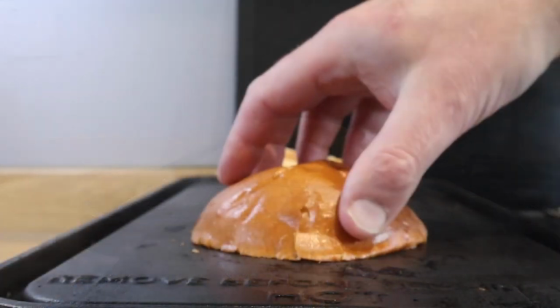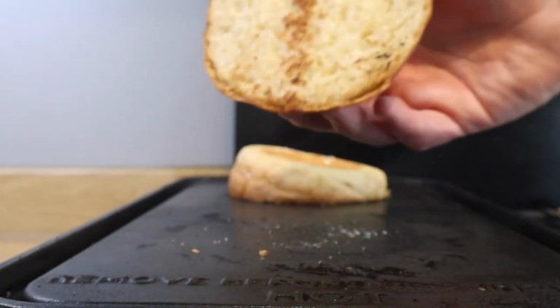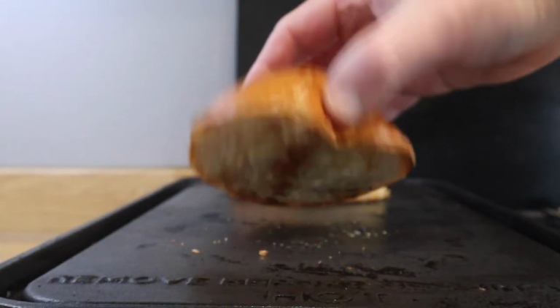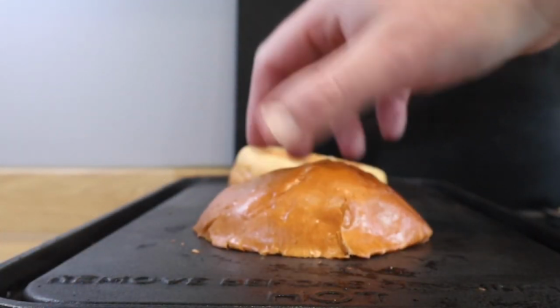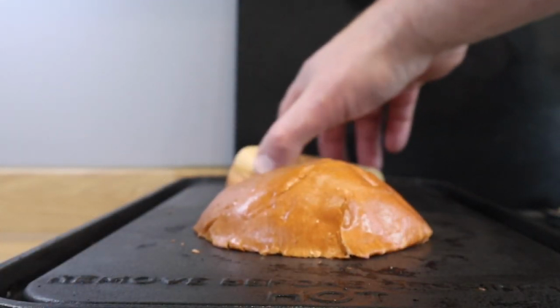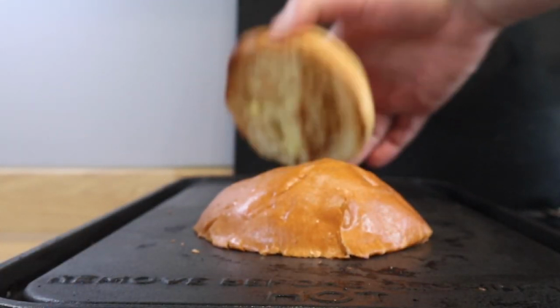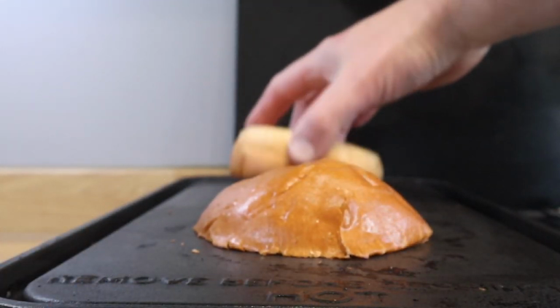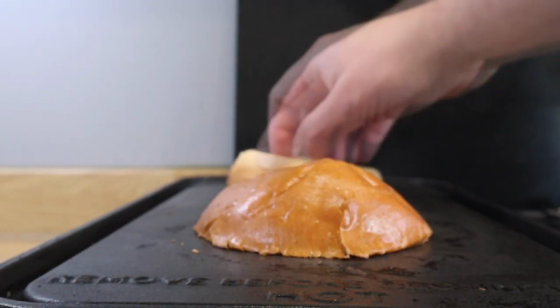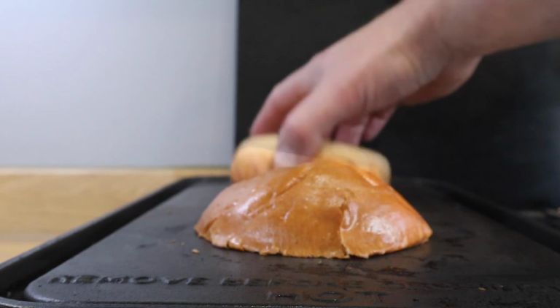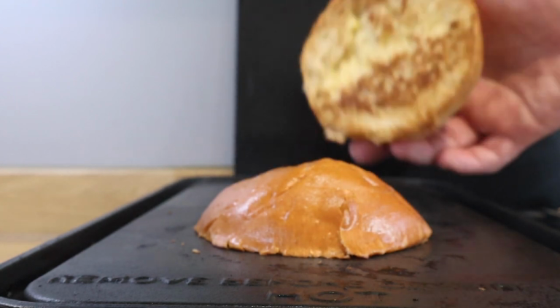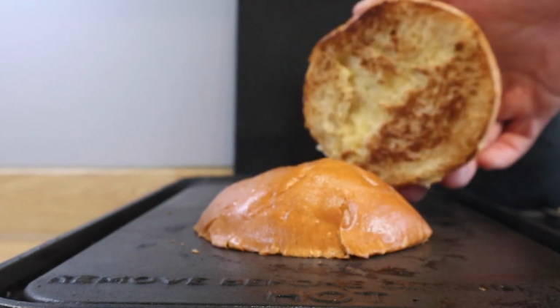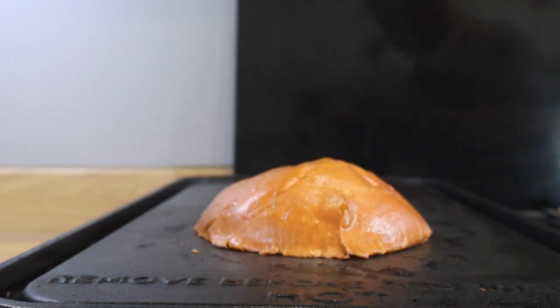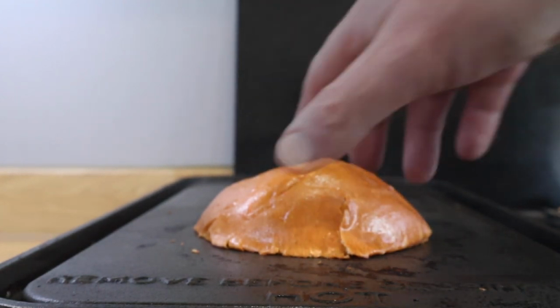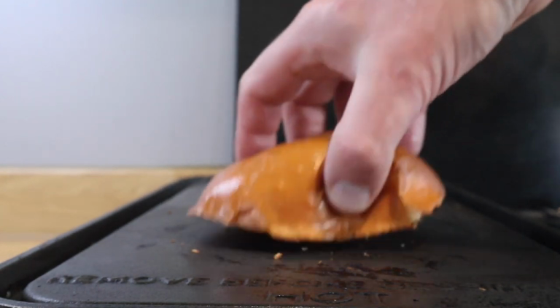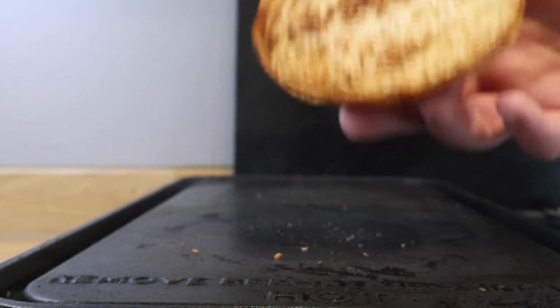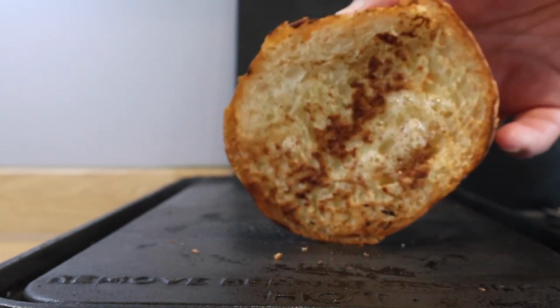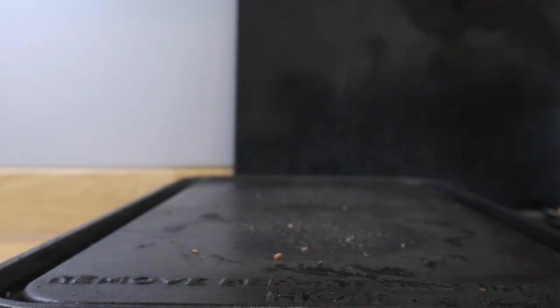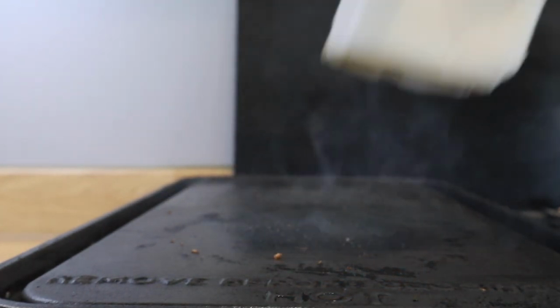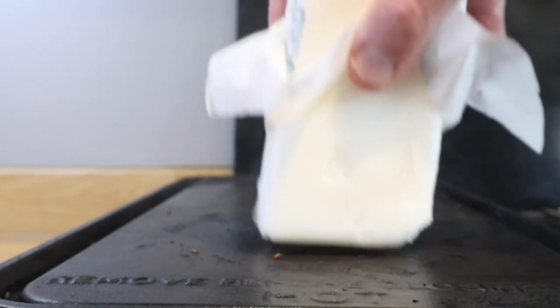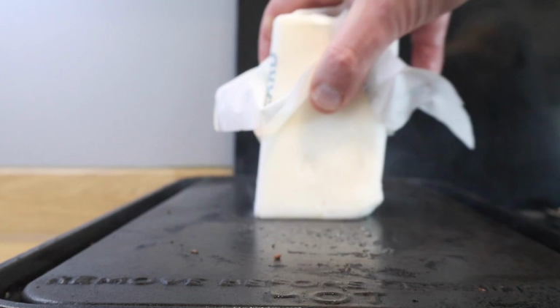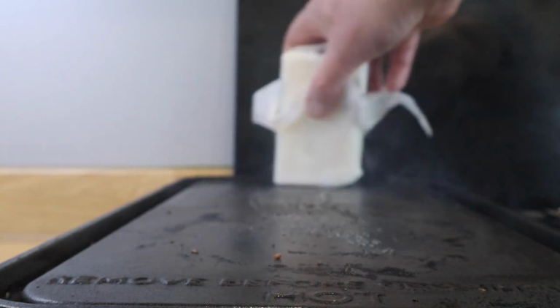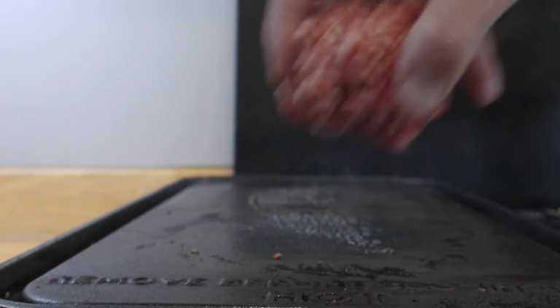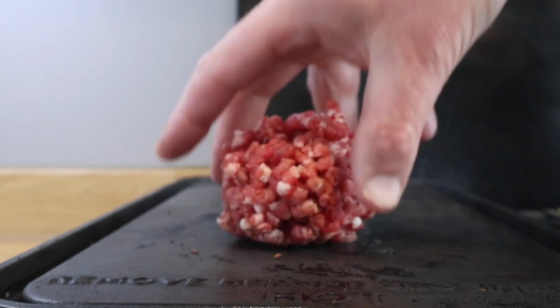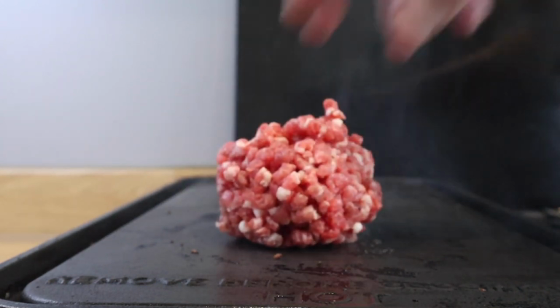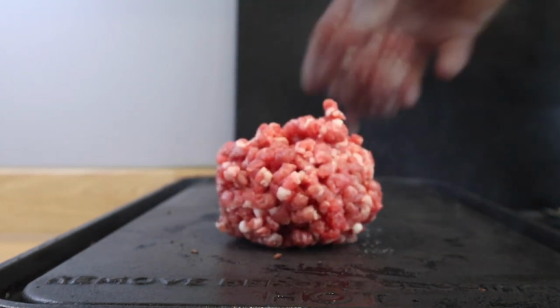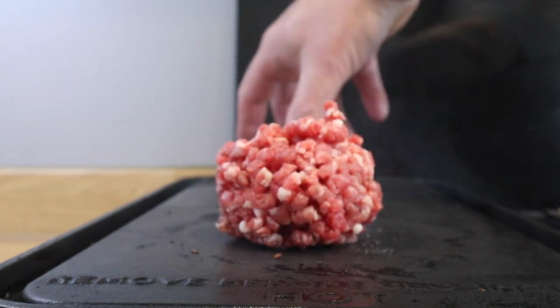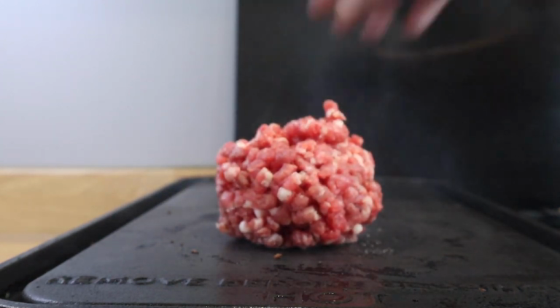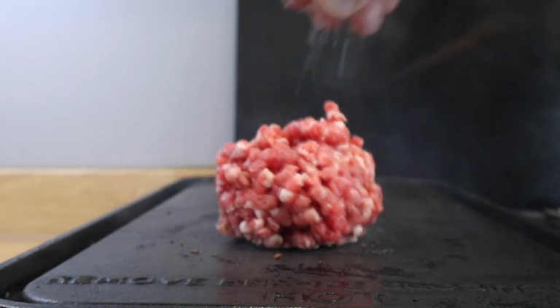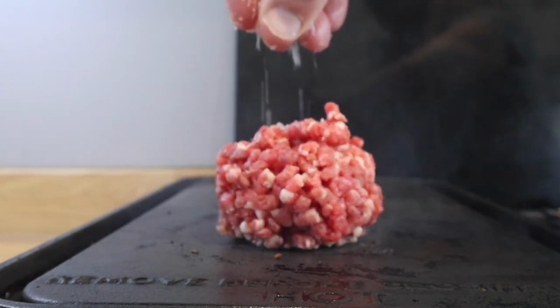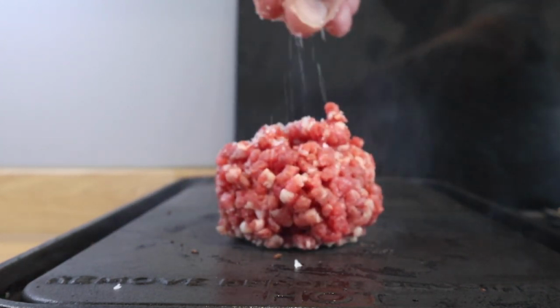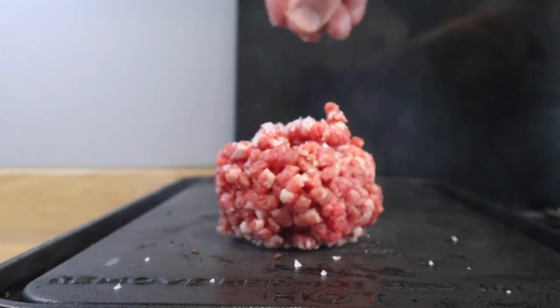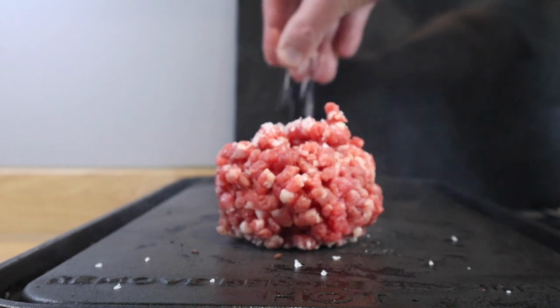Toasting the brioche bun. You don't have to toast your buns, but I think they're better for a burger. And I just wanted a bit of fat on the griddle, so I used a bit of lard, but you could just smear a bit of high smoke point oil — that would be fine.